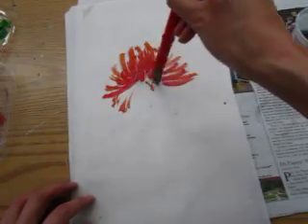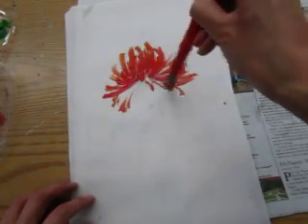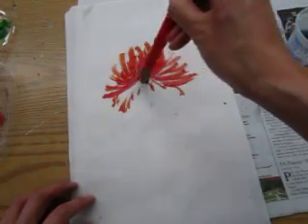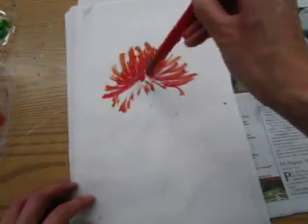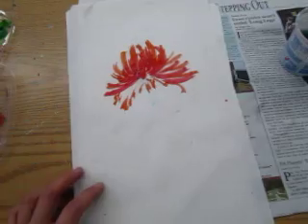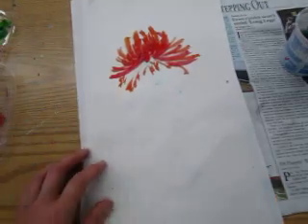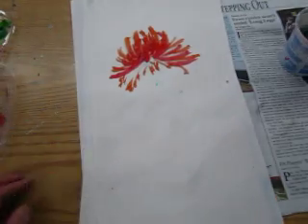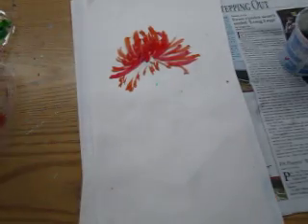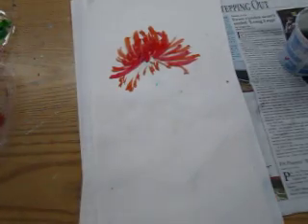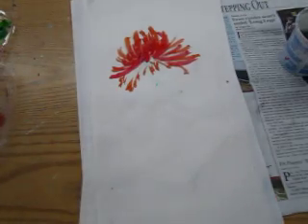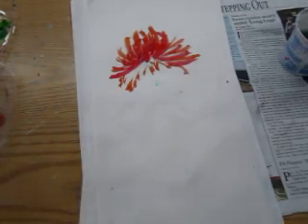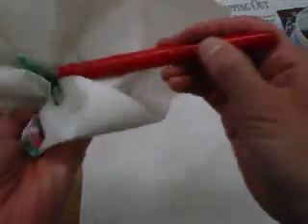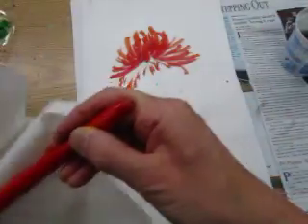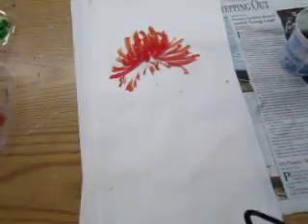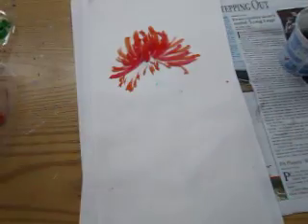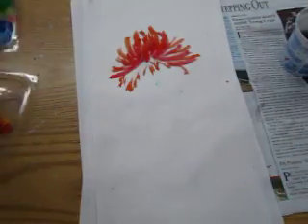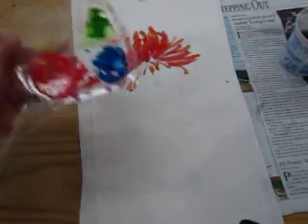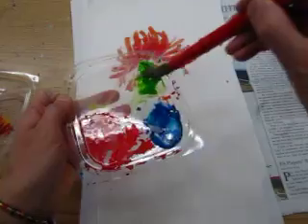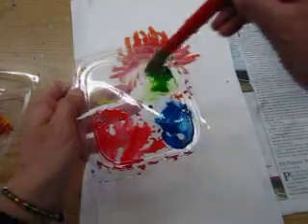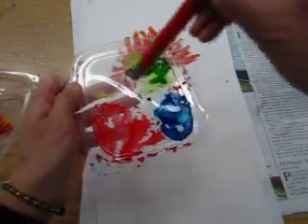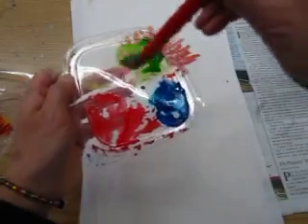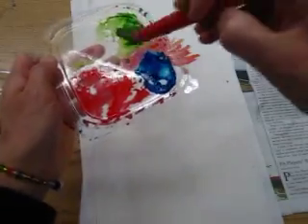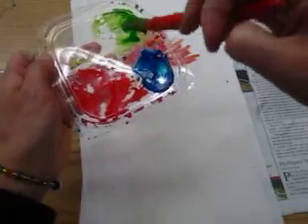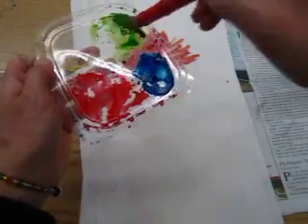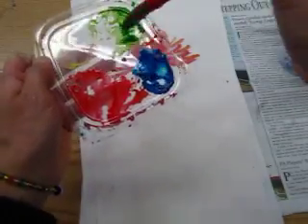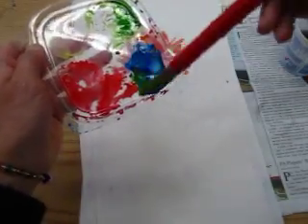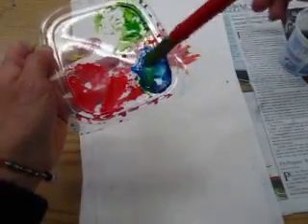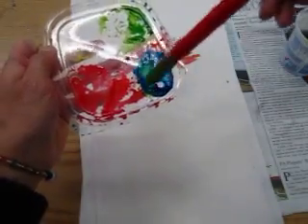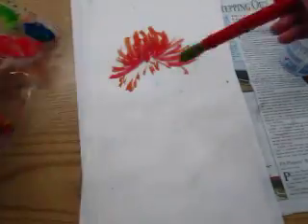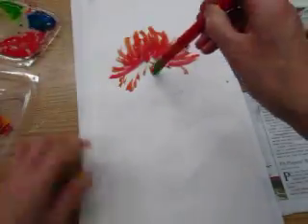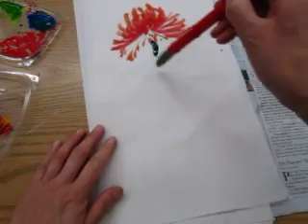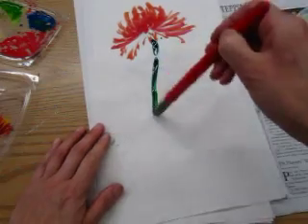I'm going to use a new palette from the color. It's a great palette.